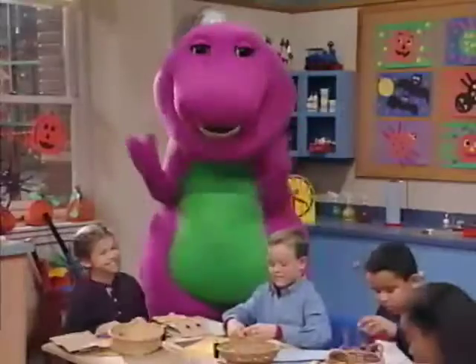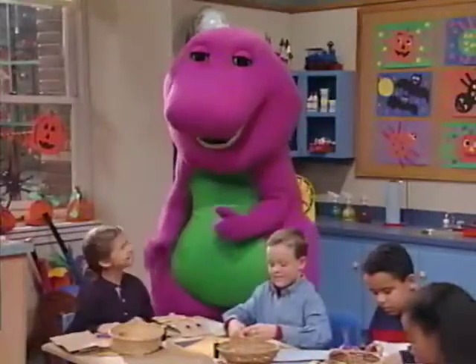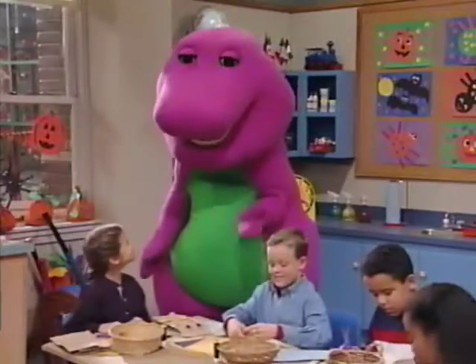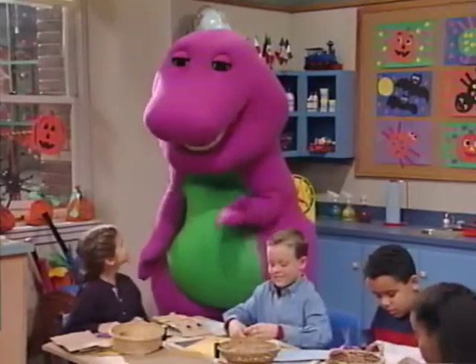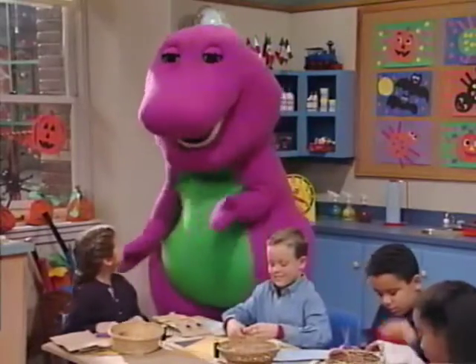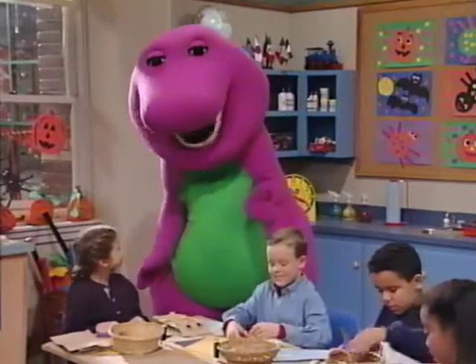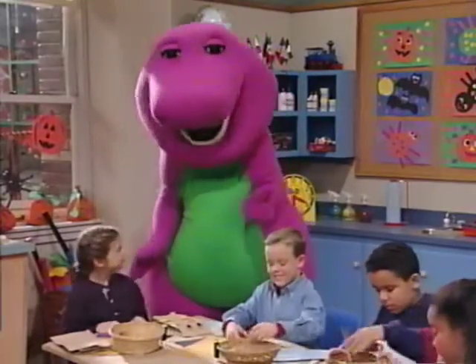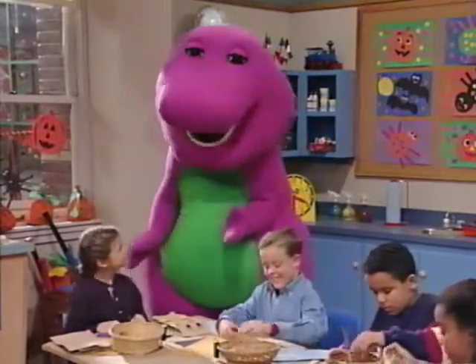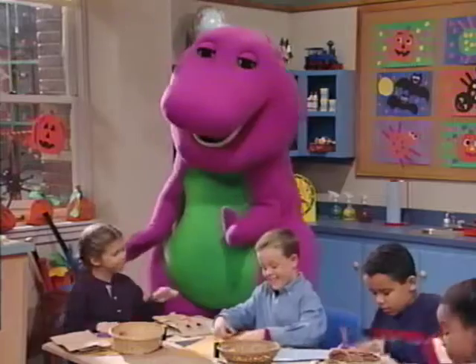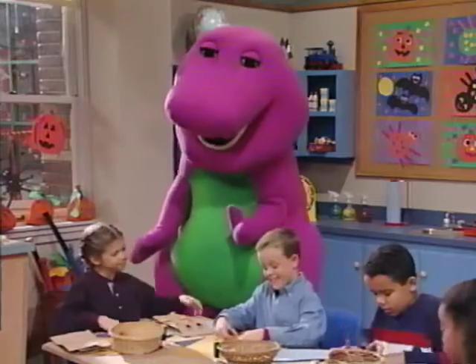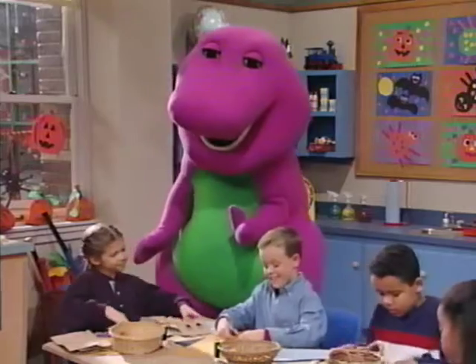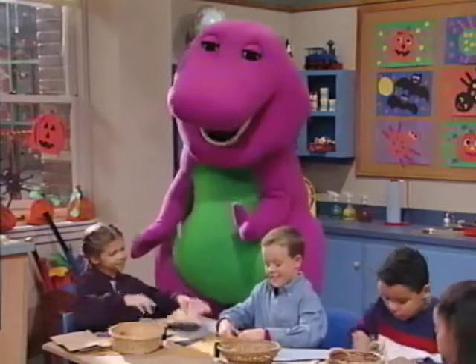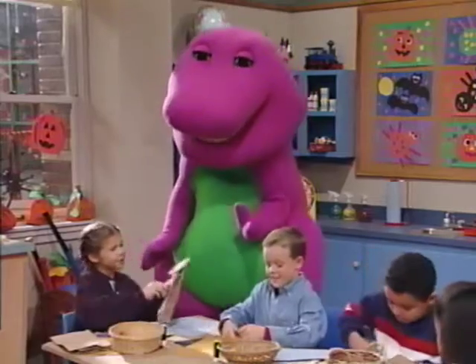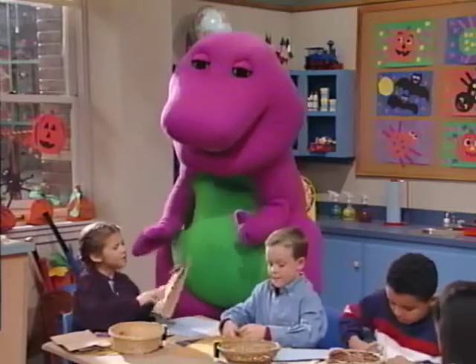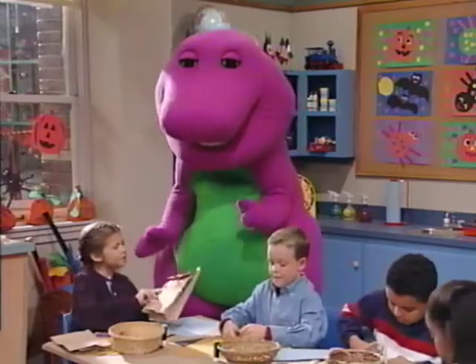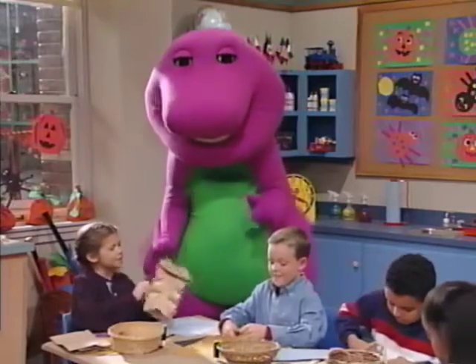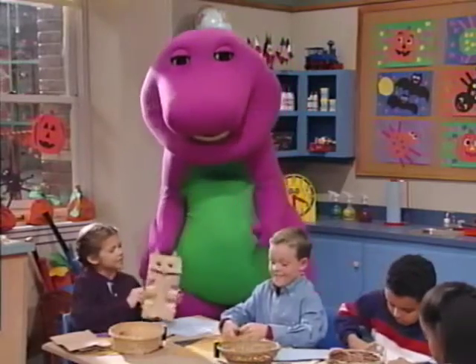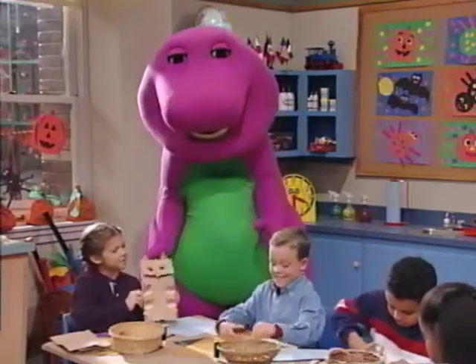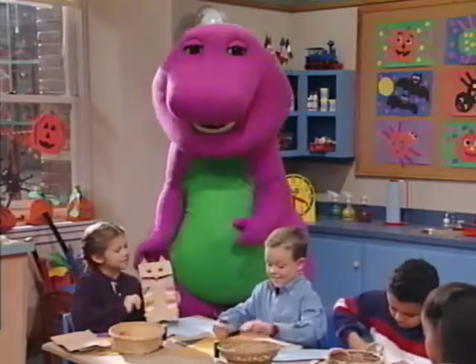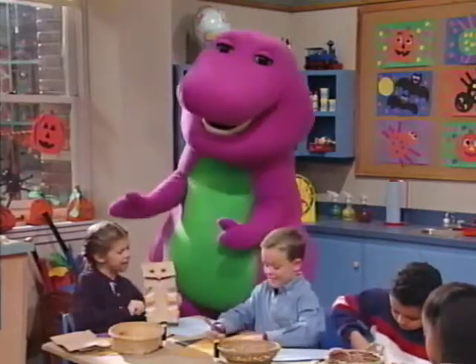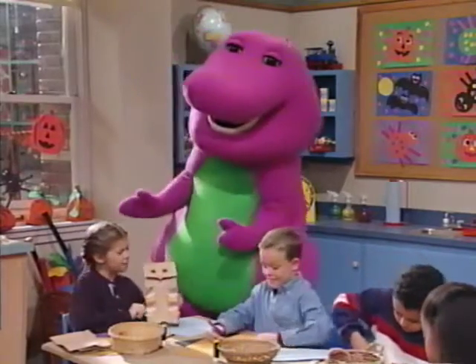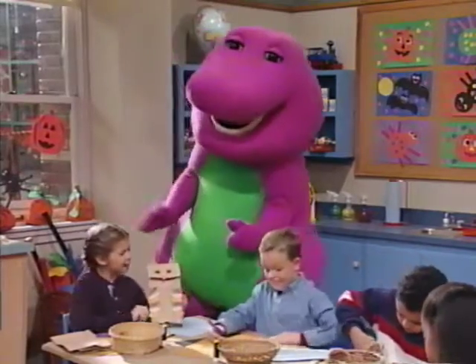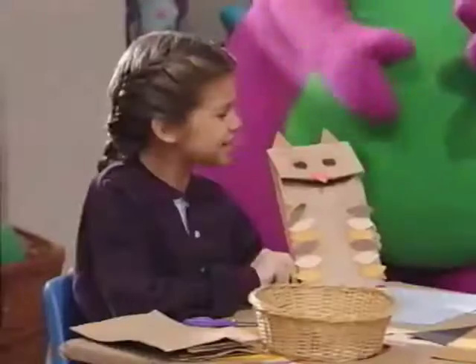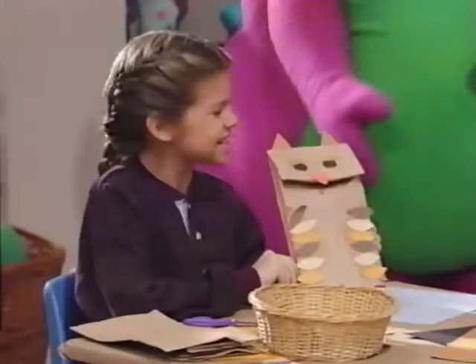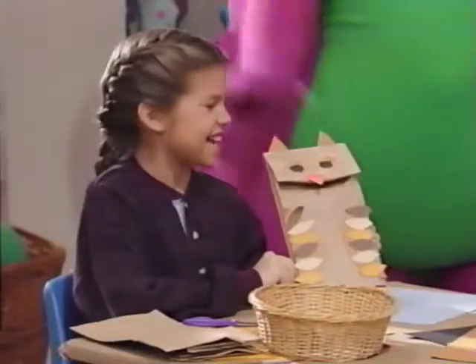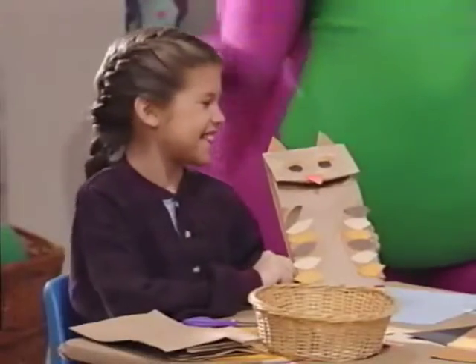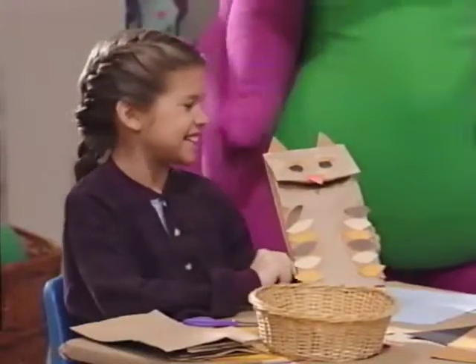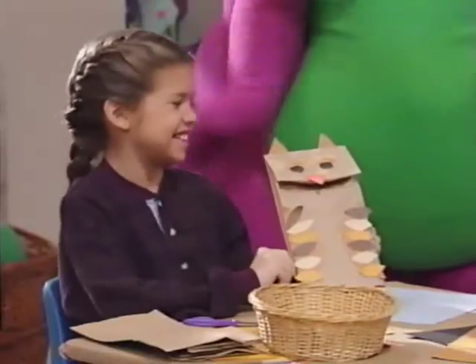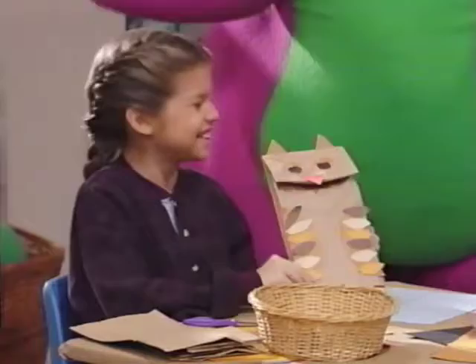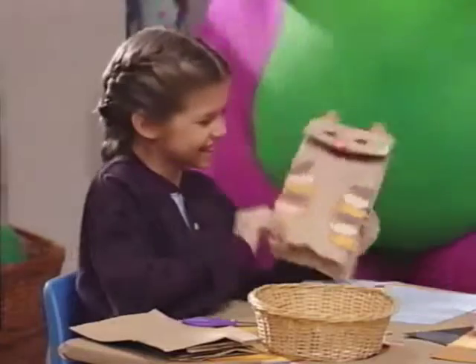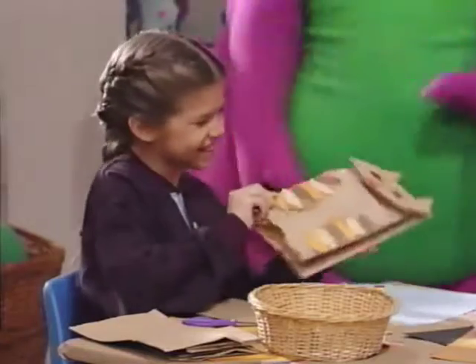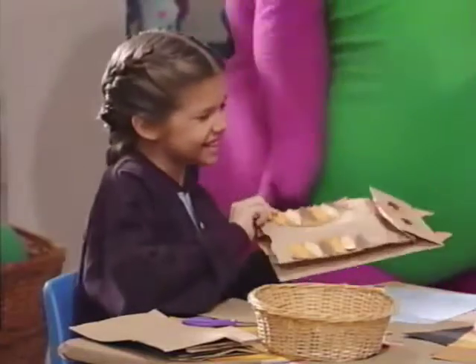Well, how are you going to decorate those goodie bags? We're going to make them into little Halloween owls, like this. Oh, it's cute.